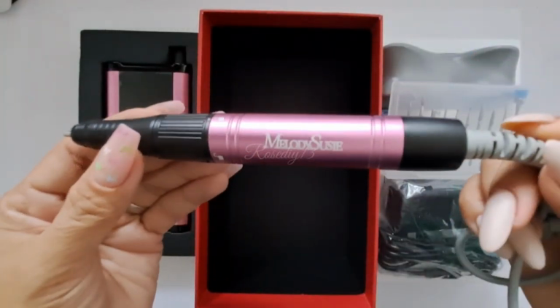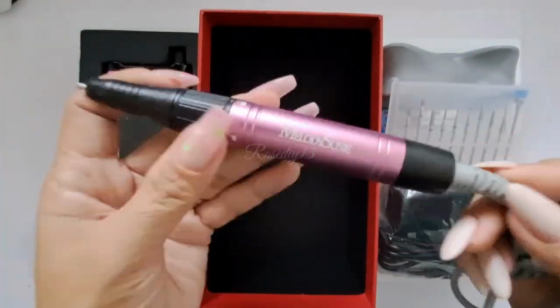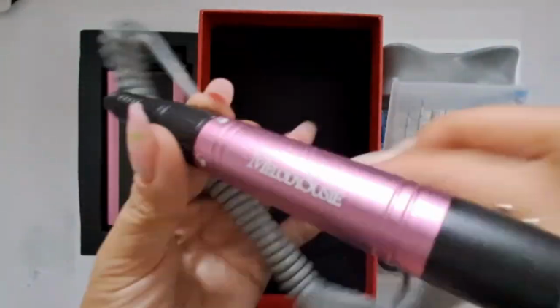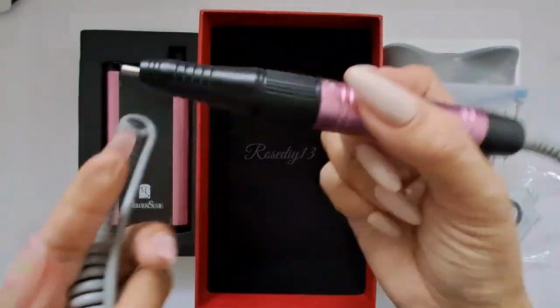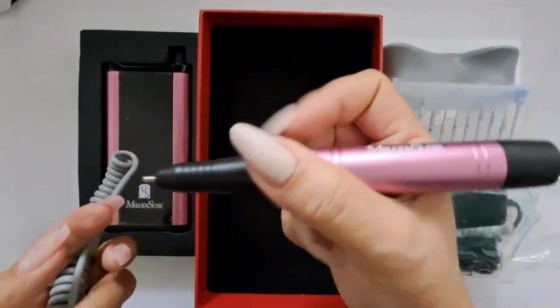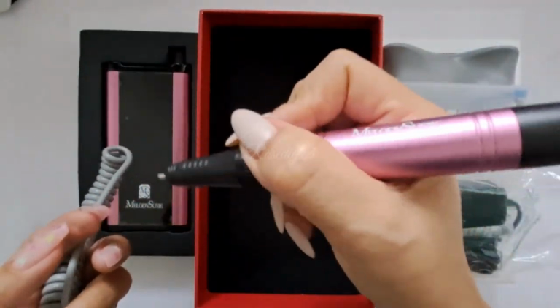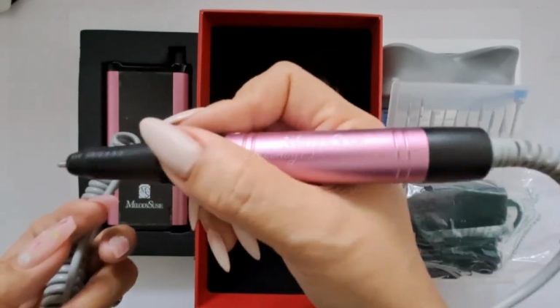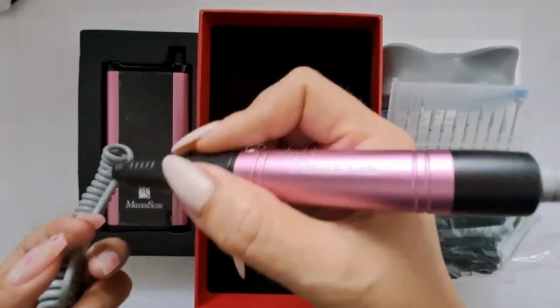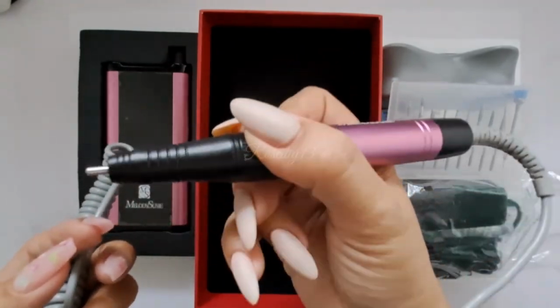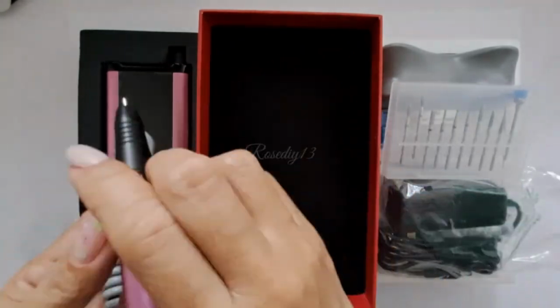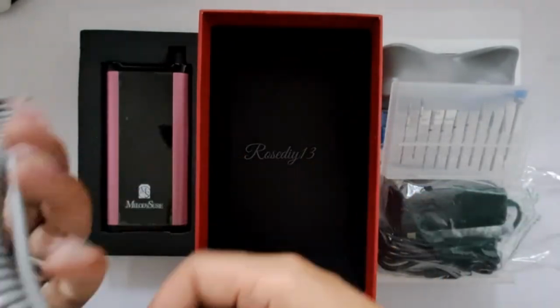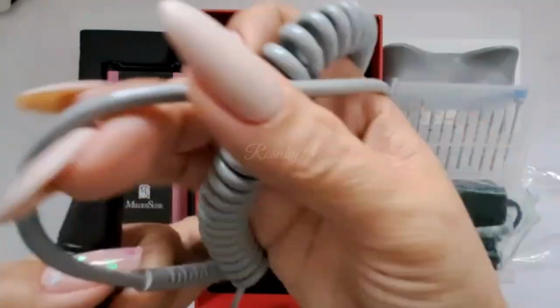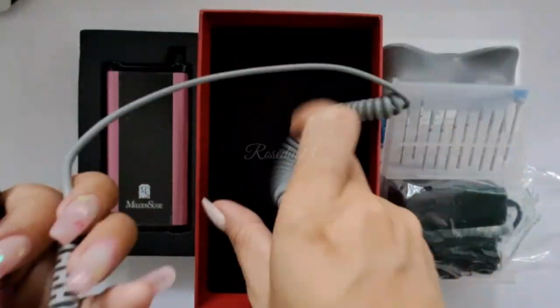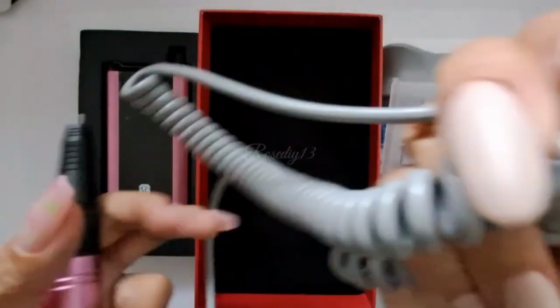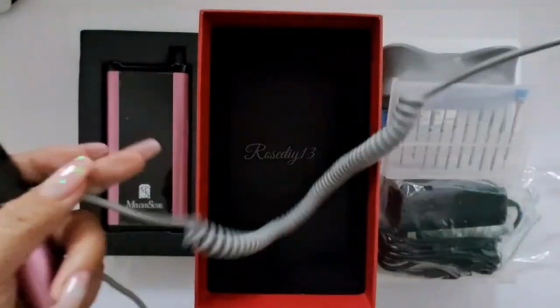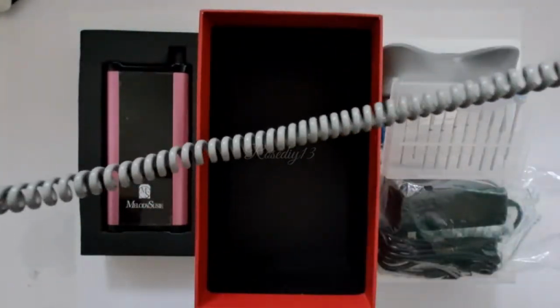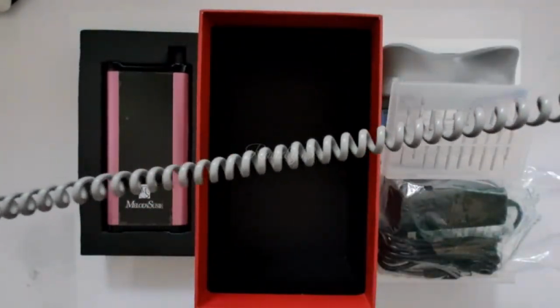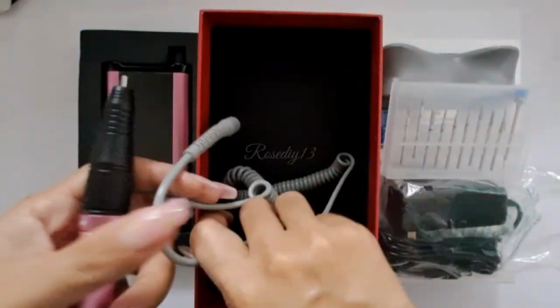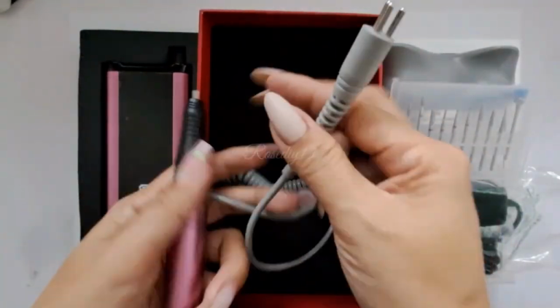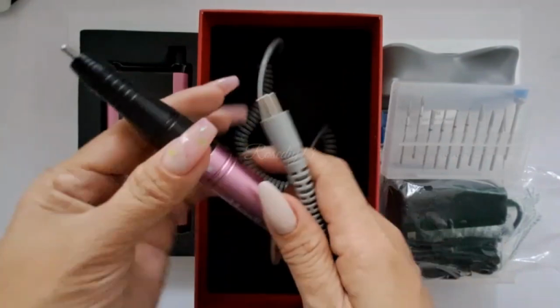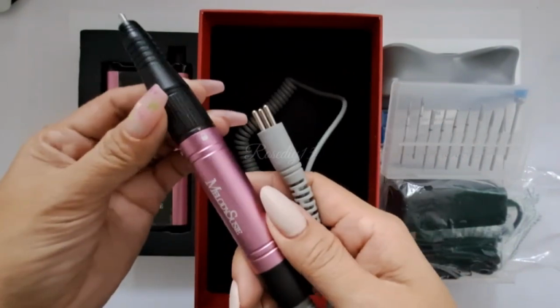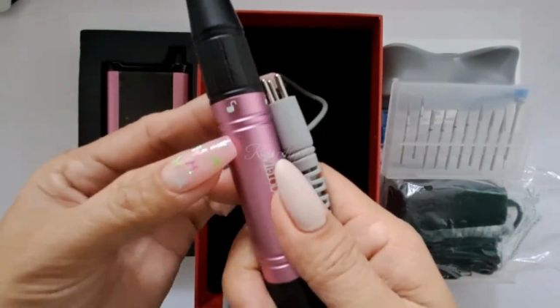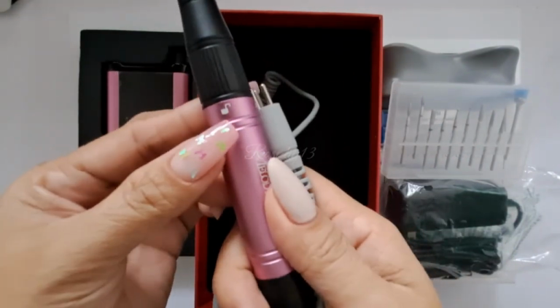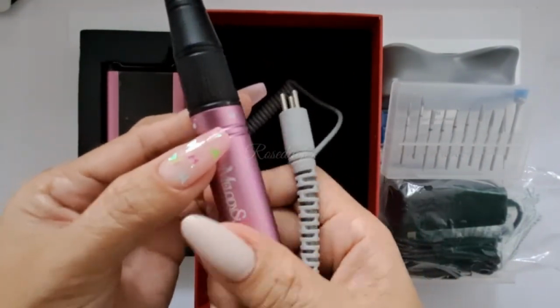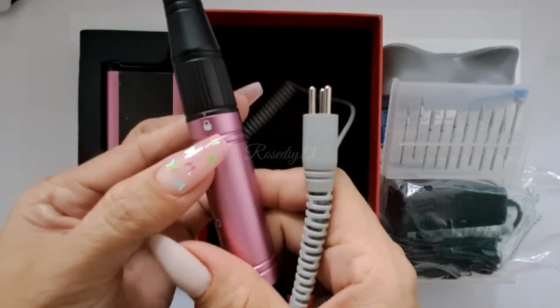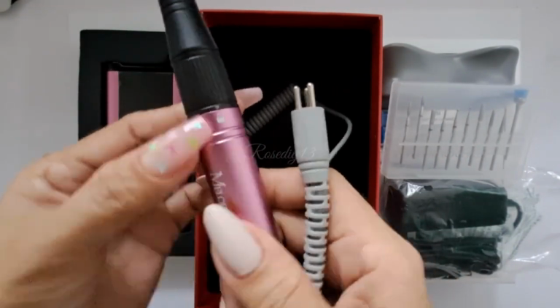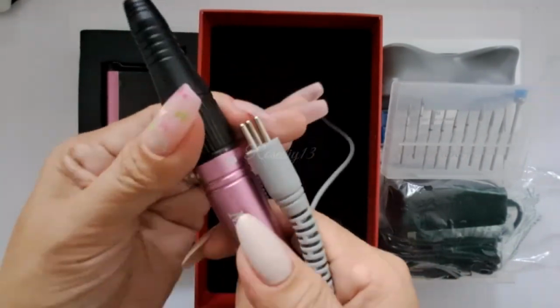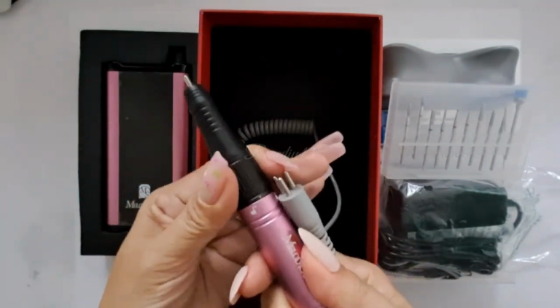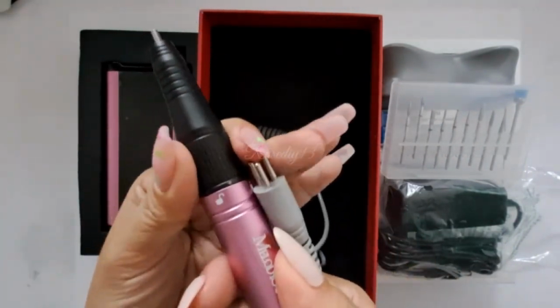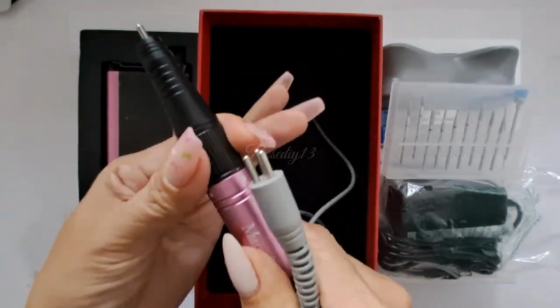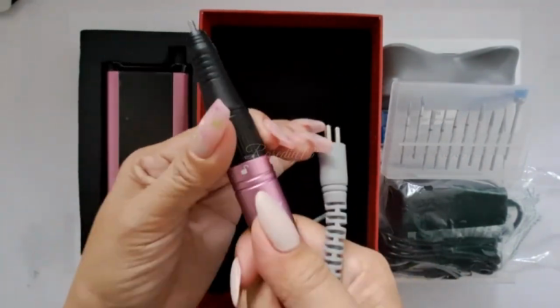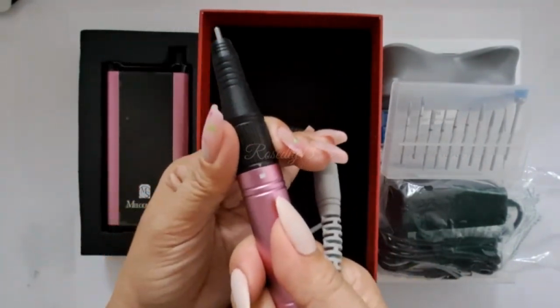It is very lightweight and it feels comfortable on the hand. With the expandable cord, slide to the left to unlock, and slide to the right to lock it.